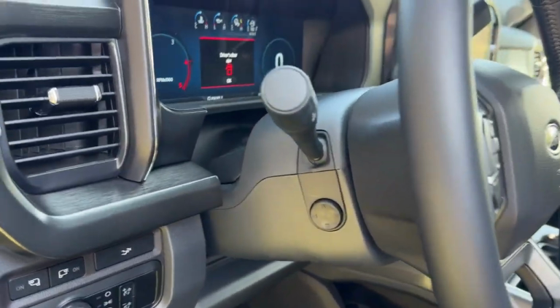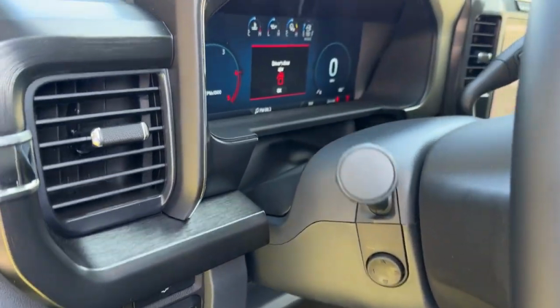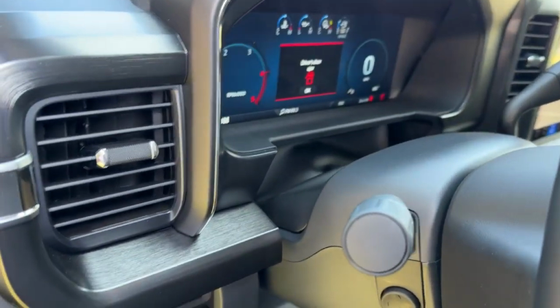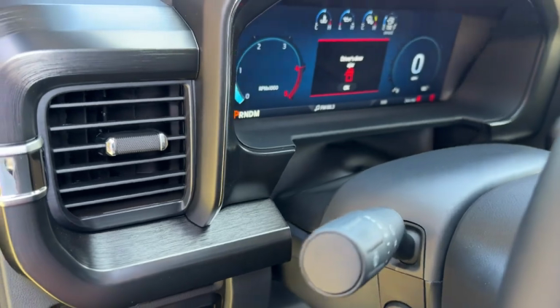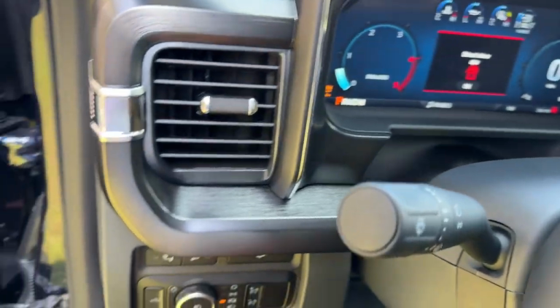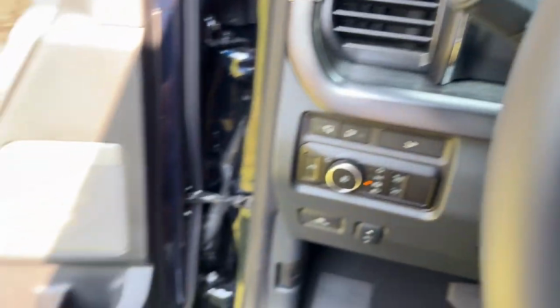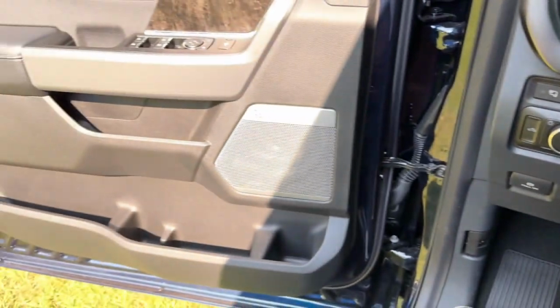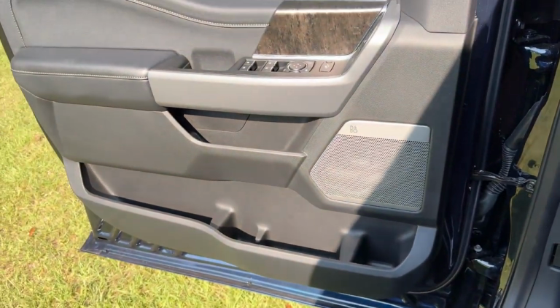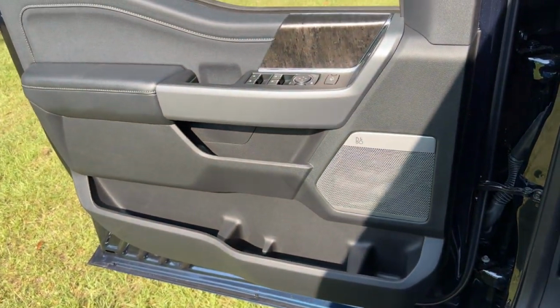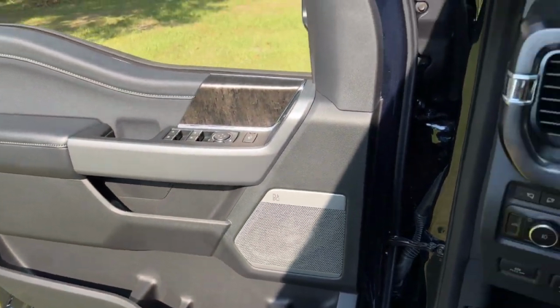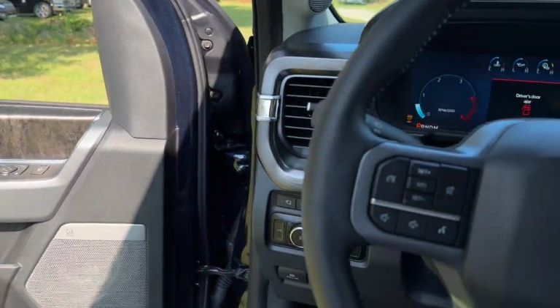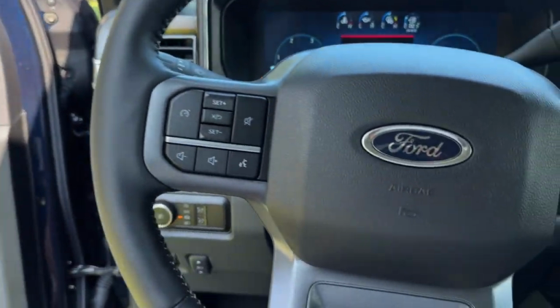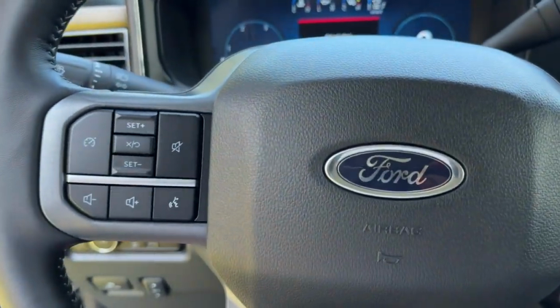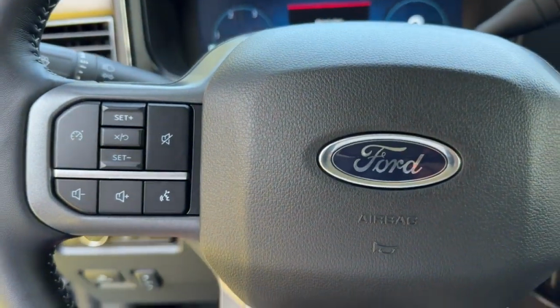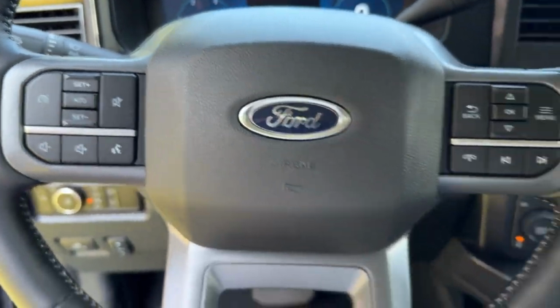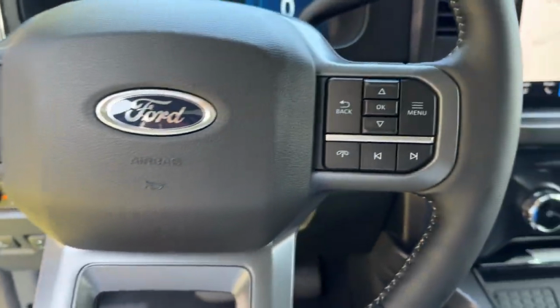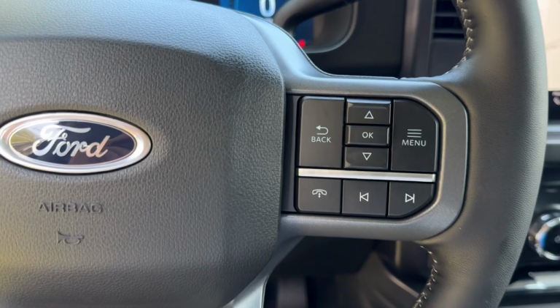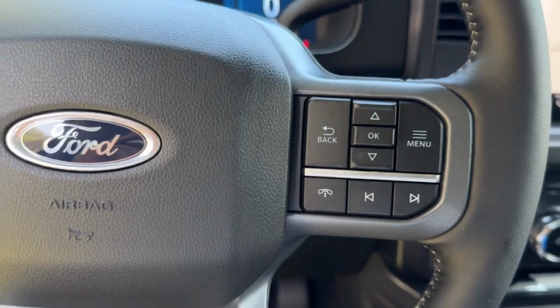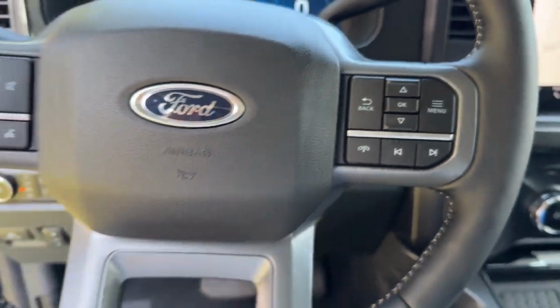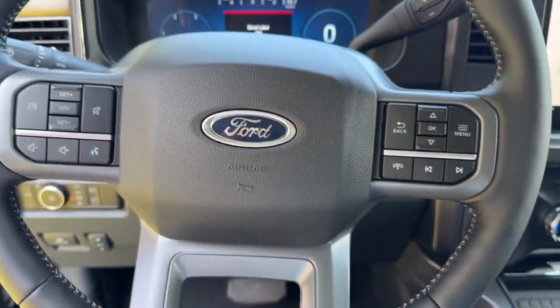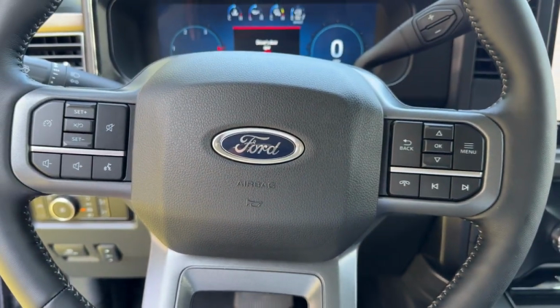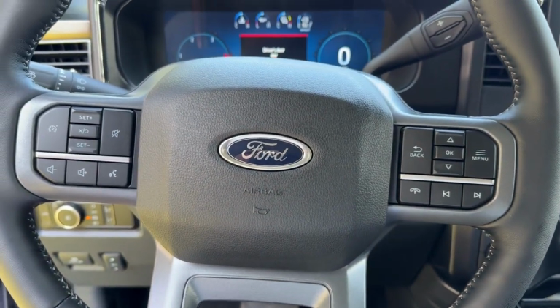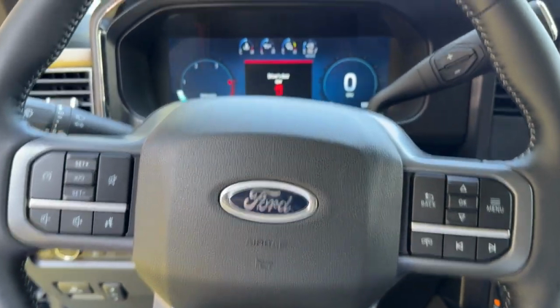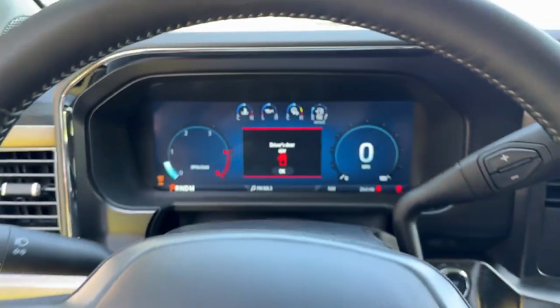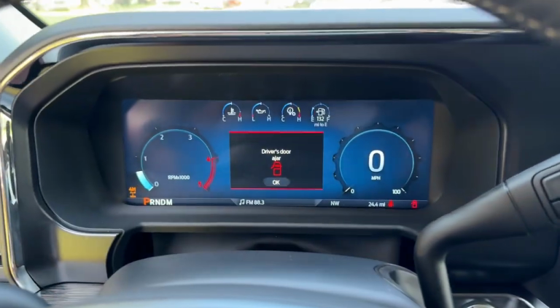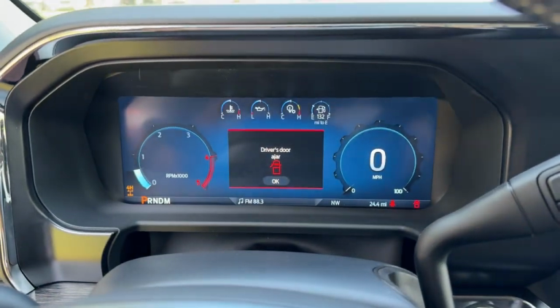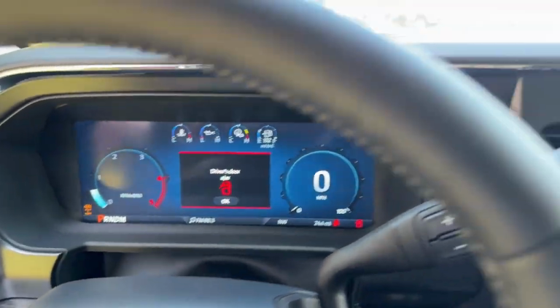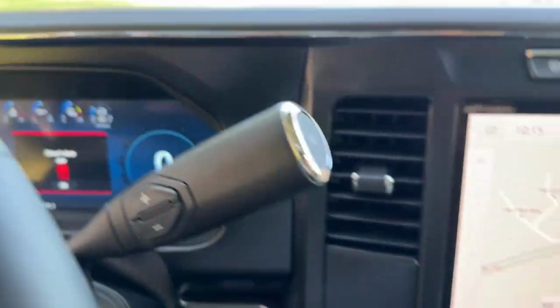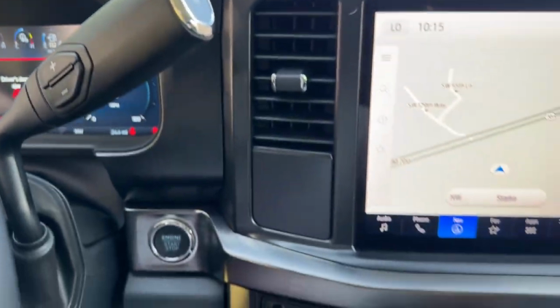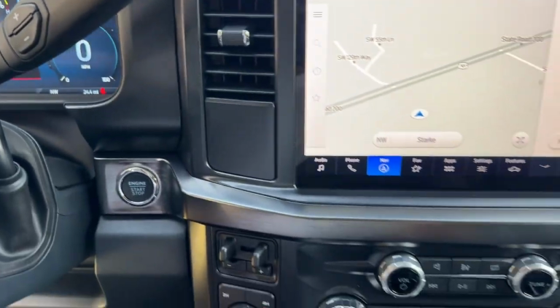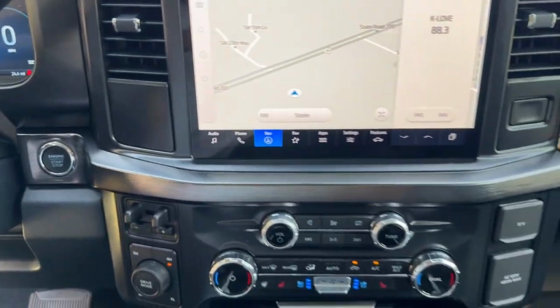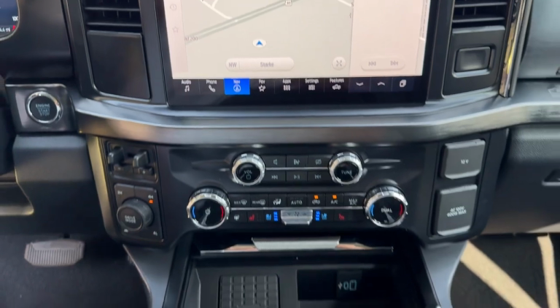These are just some of the great options this vehicle comes with: keyless entry, backup camera, heated mirrors, electronic stability control, steering wheel audio controls, and alarm.